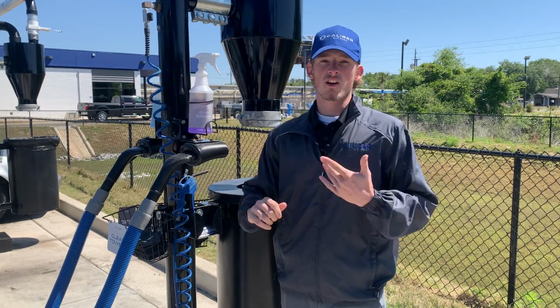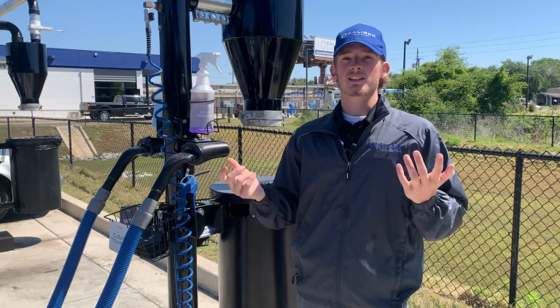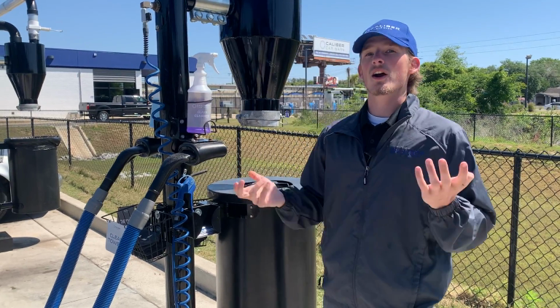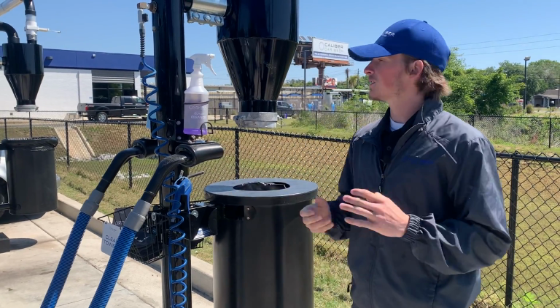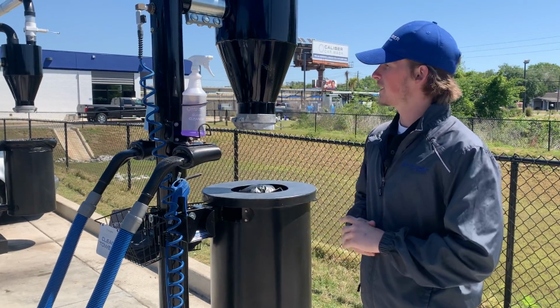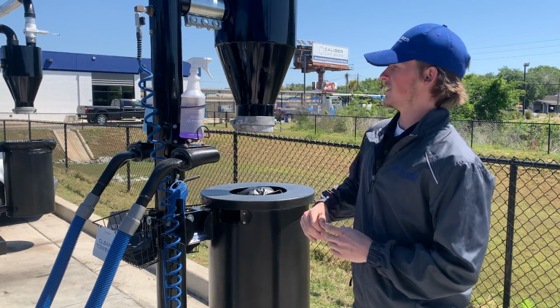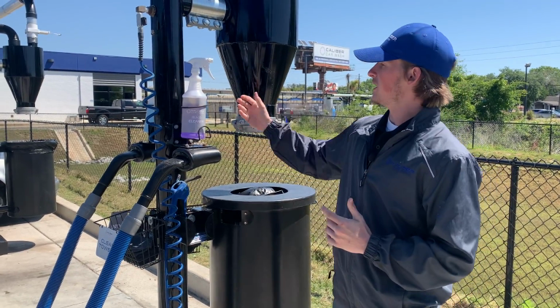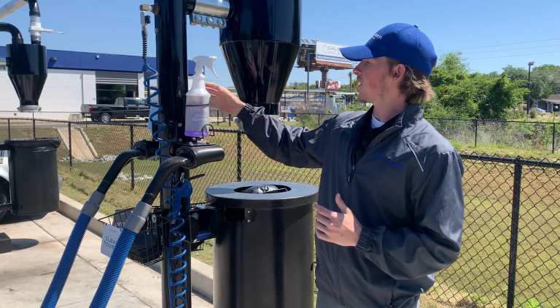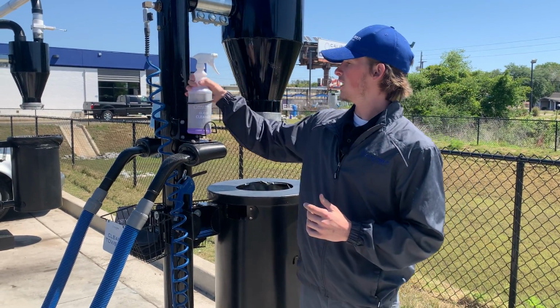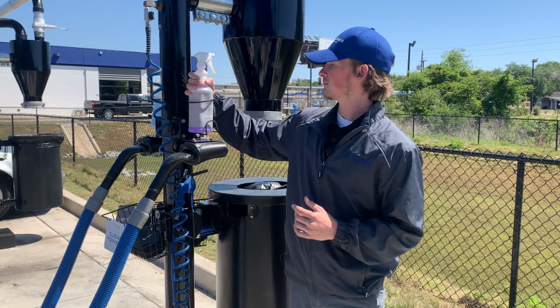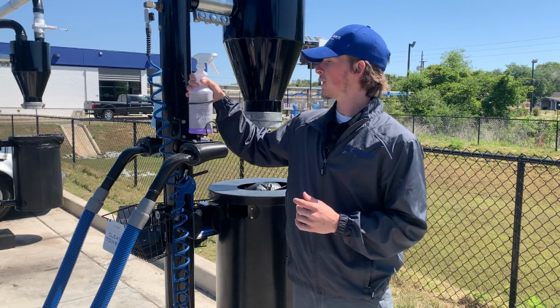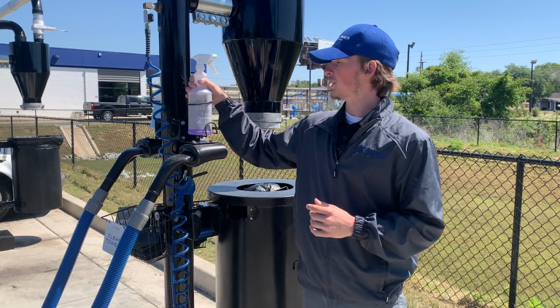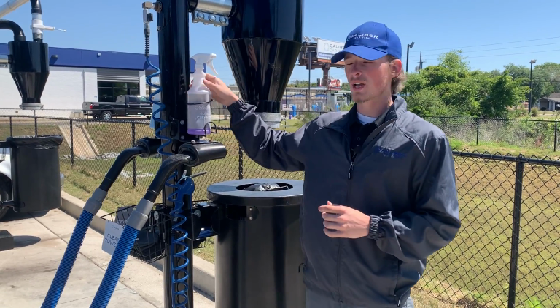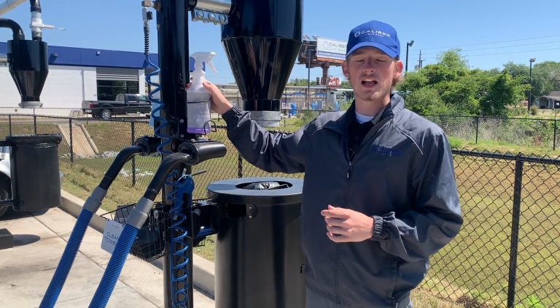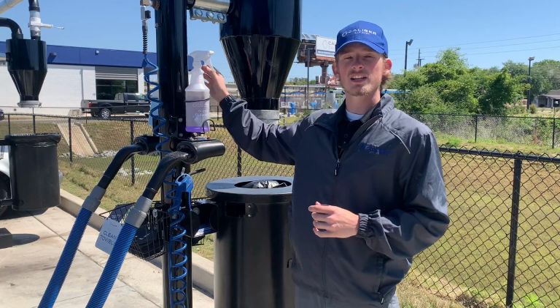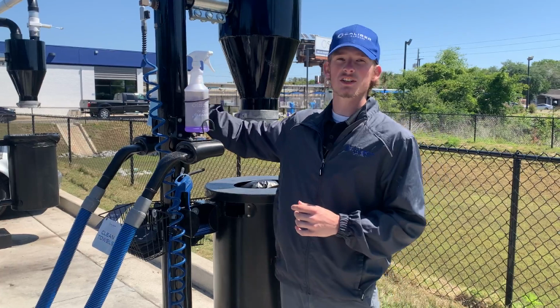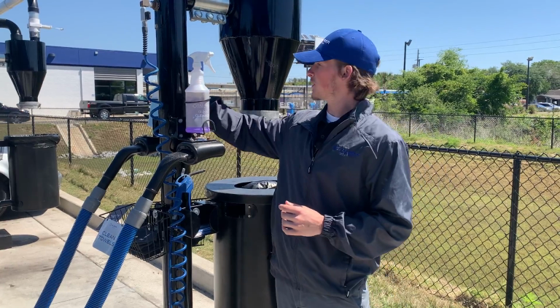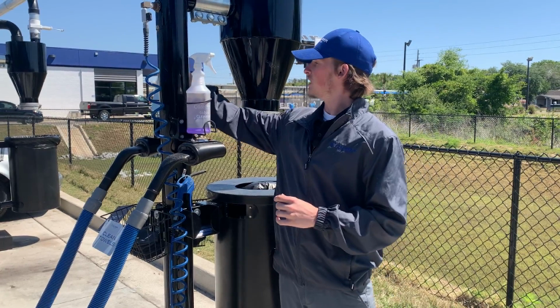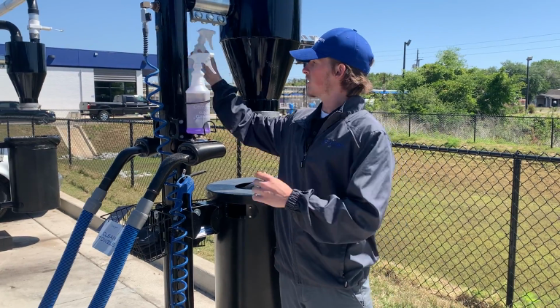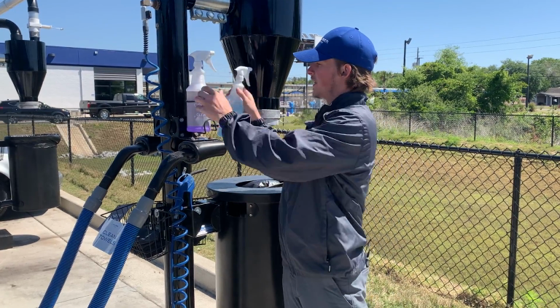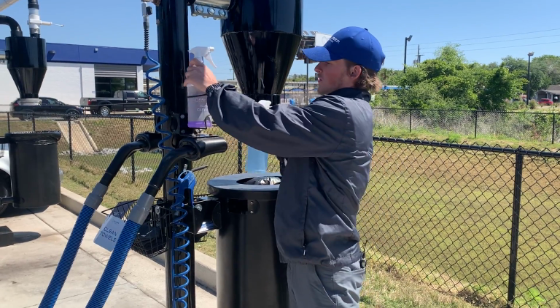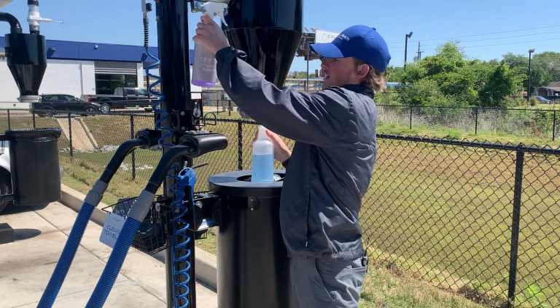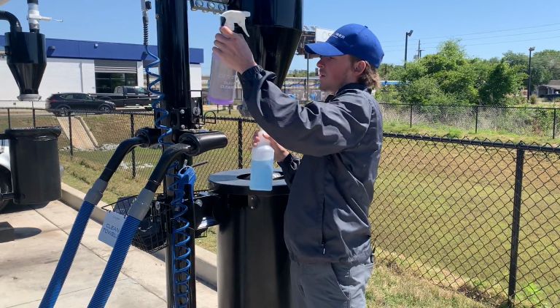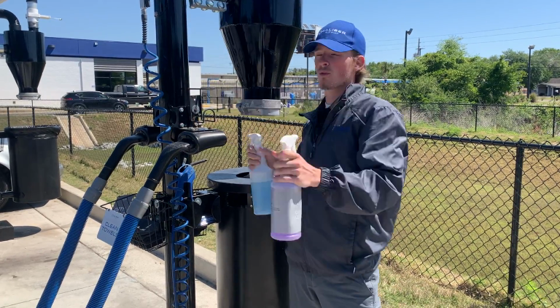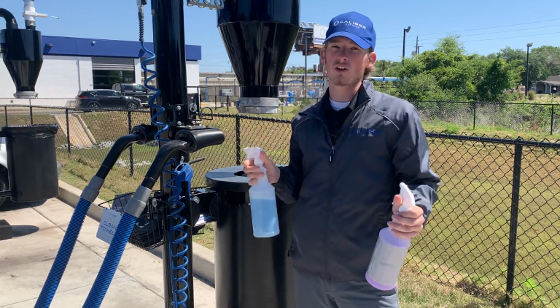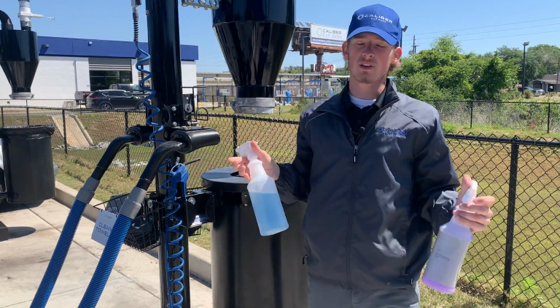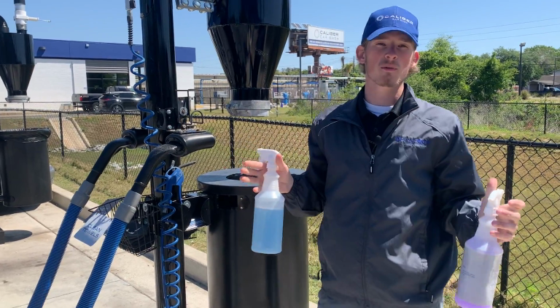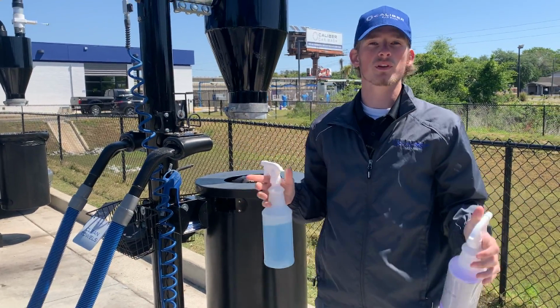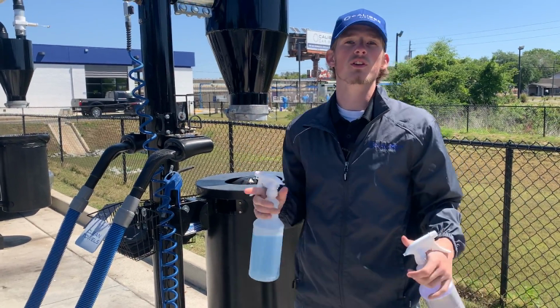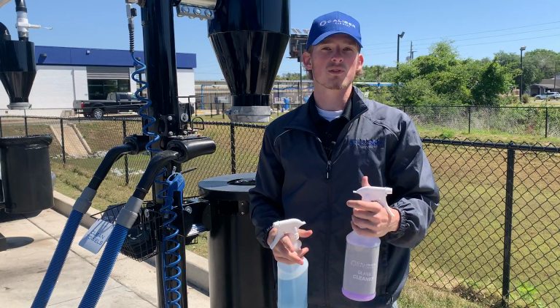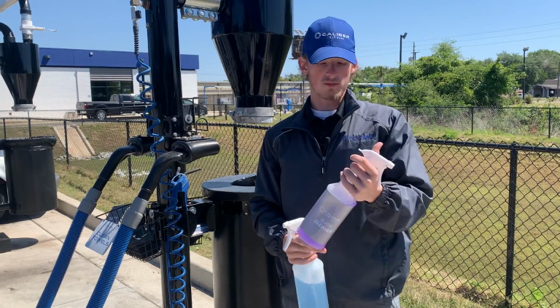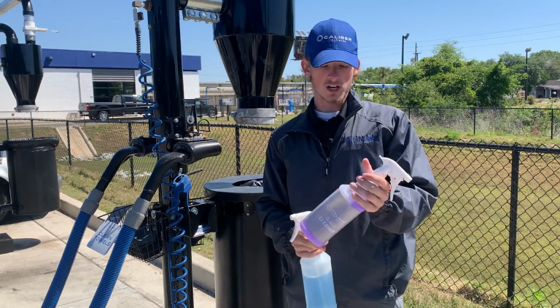Hey everybody, today our tool of the day is going to be our bottle cleaners. You have your glass cleaner and your degreaser. Located on both sides of our boom, they're all going to be available and free for you to use with the purchase of a wash.